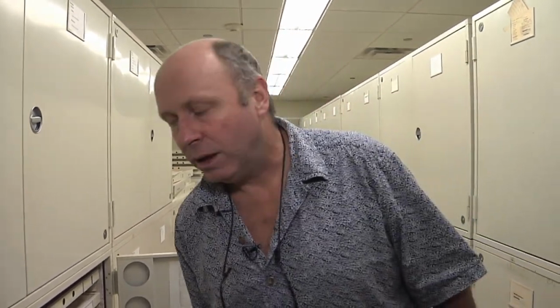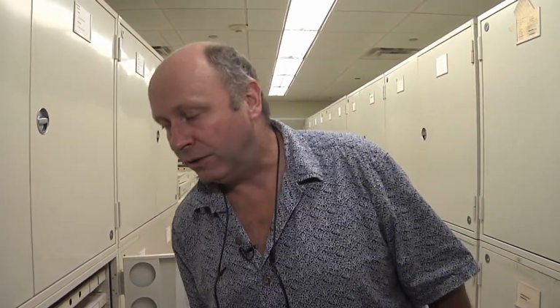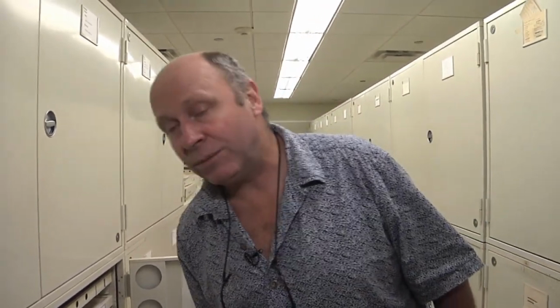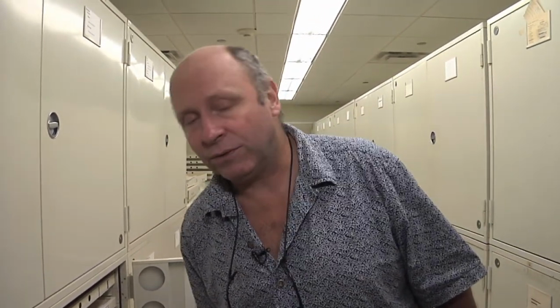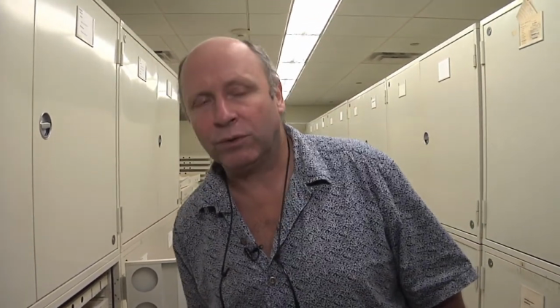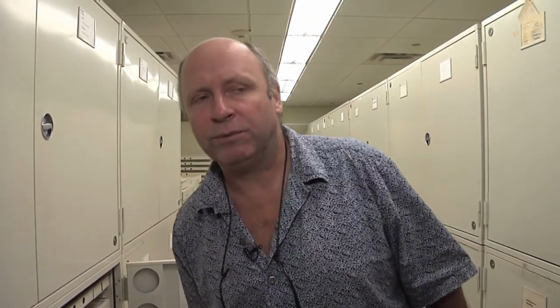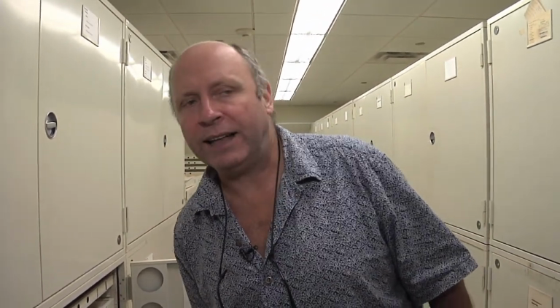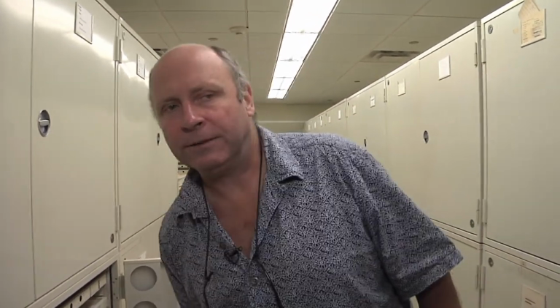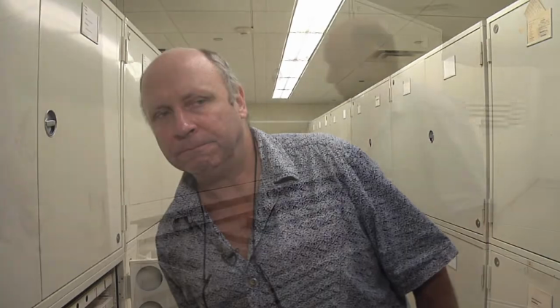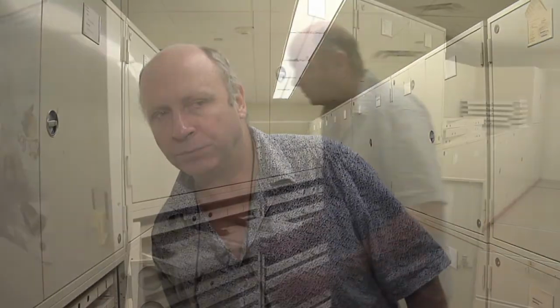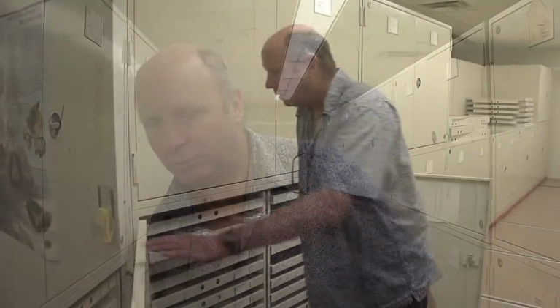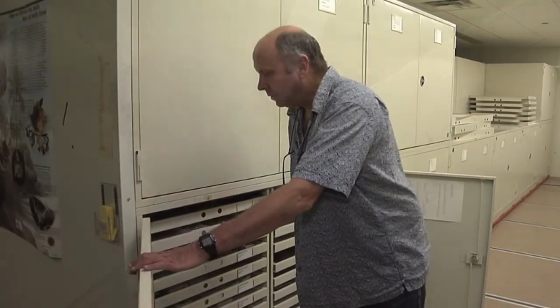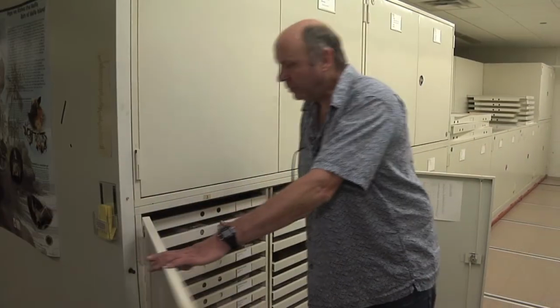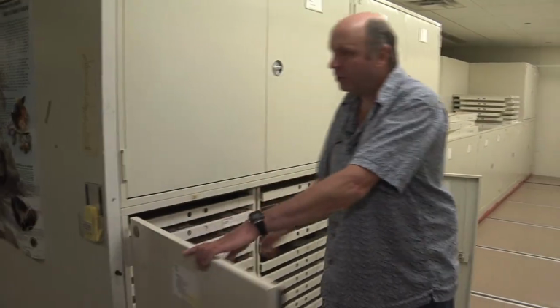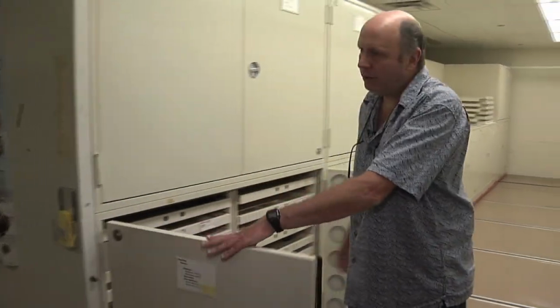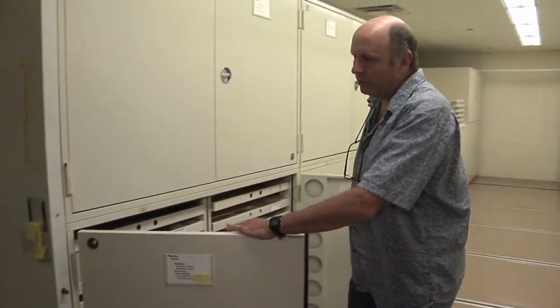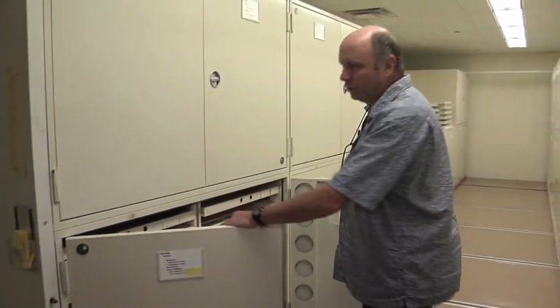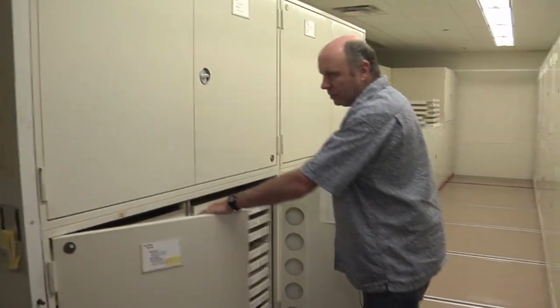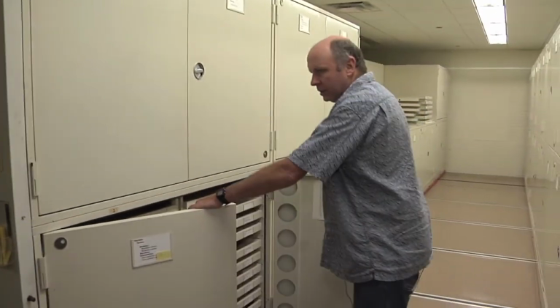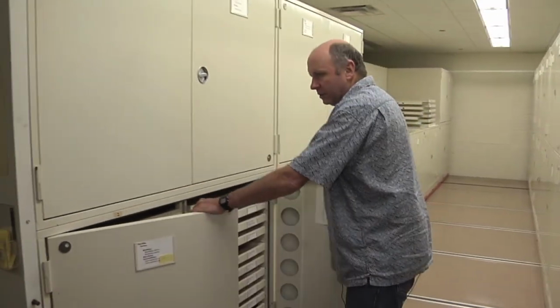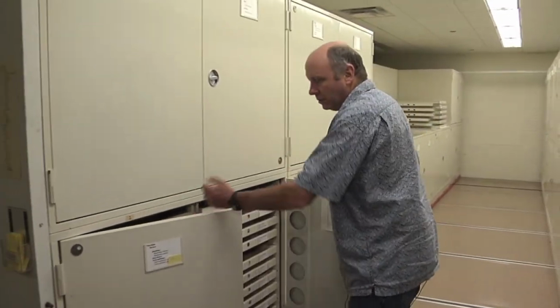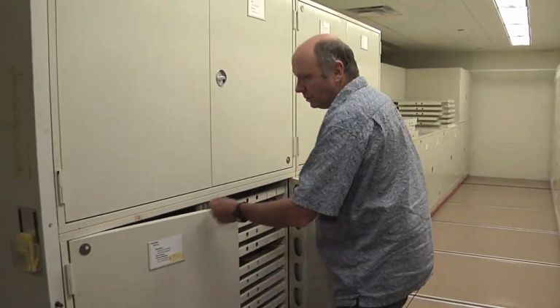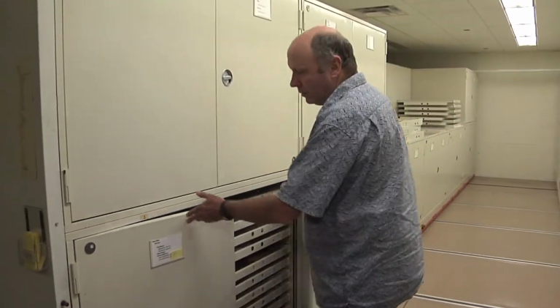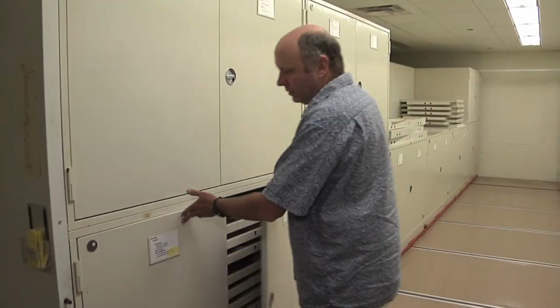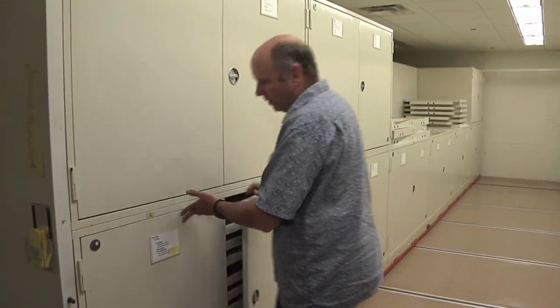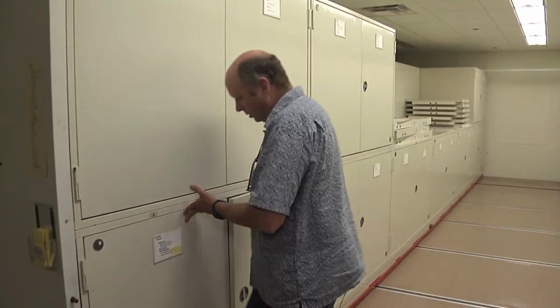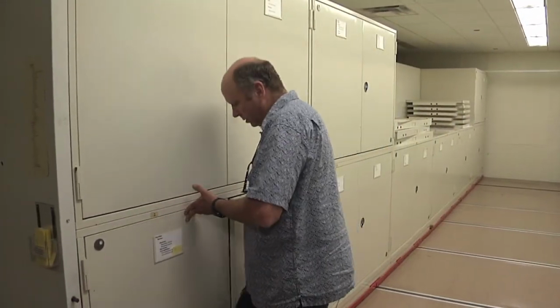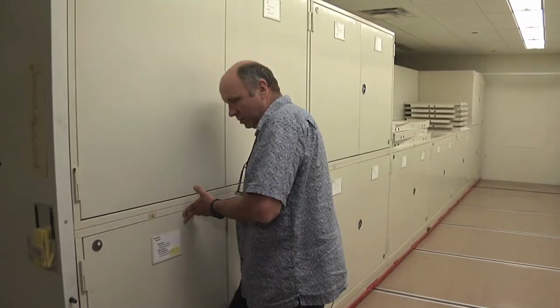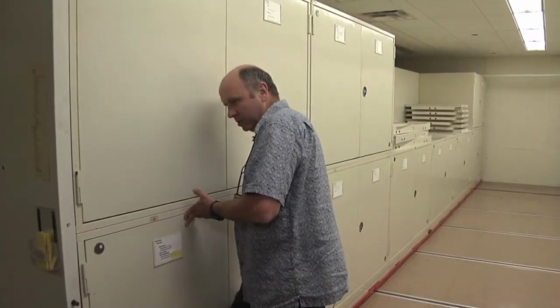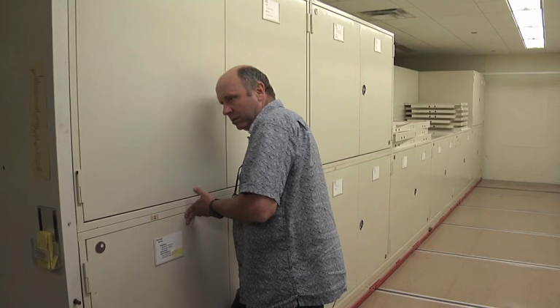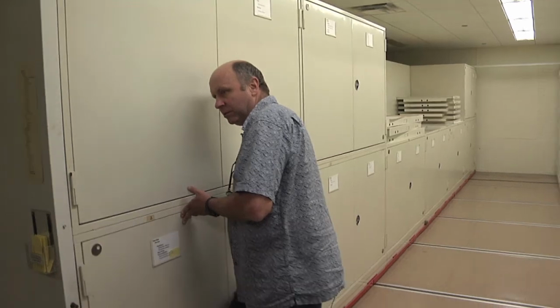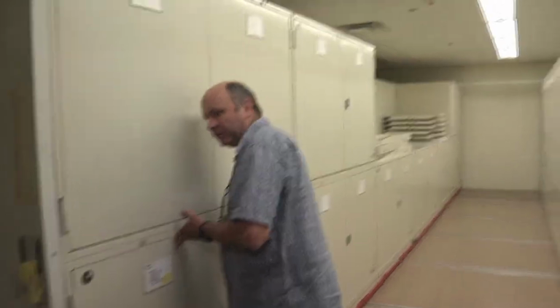The second most diverse group is bats. So let's go downstairs and we'll take a look at some other specimens.